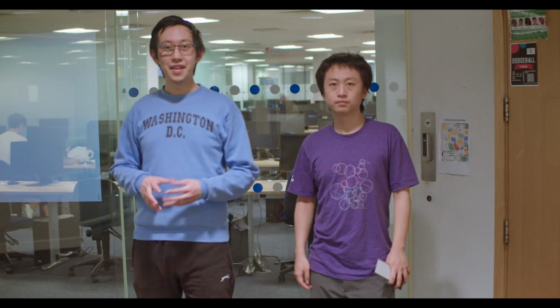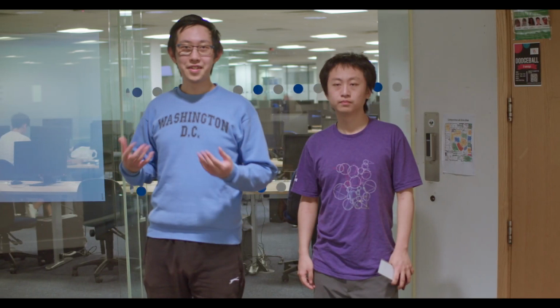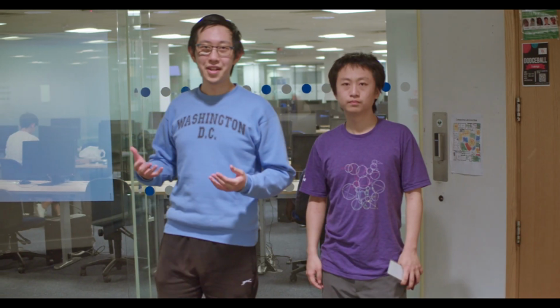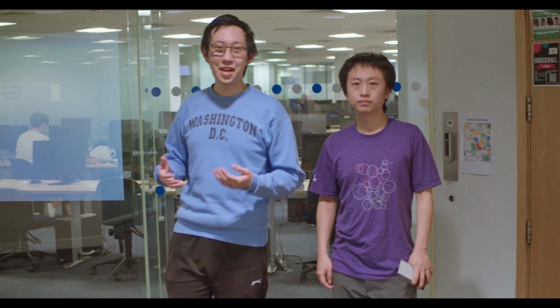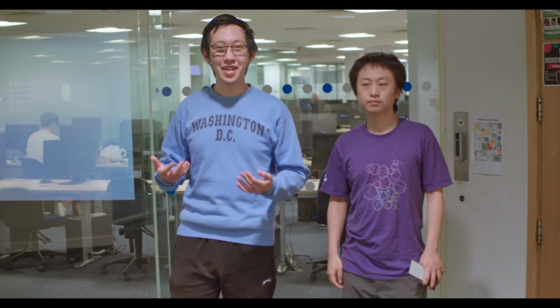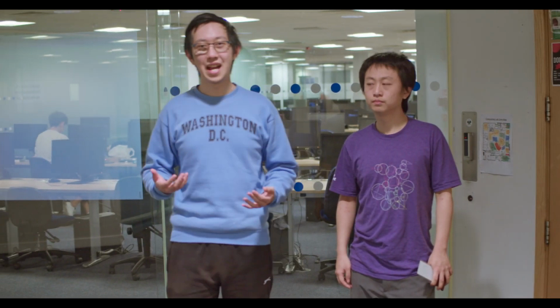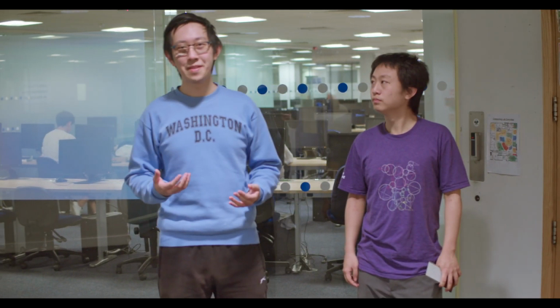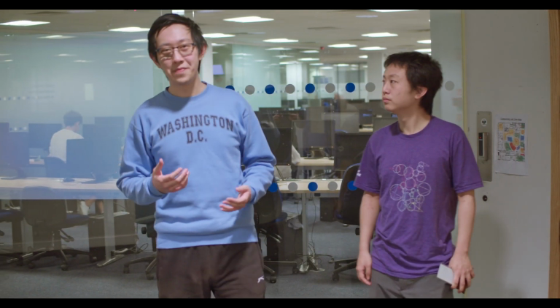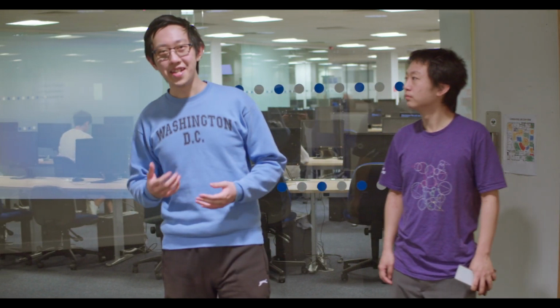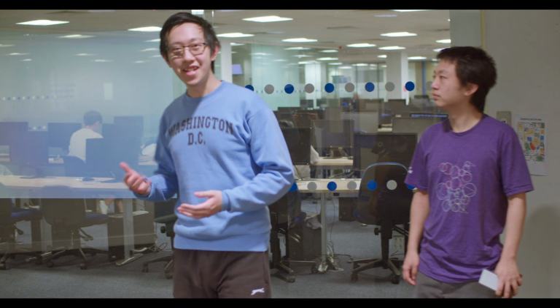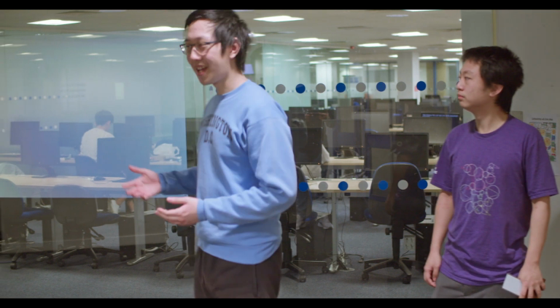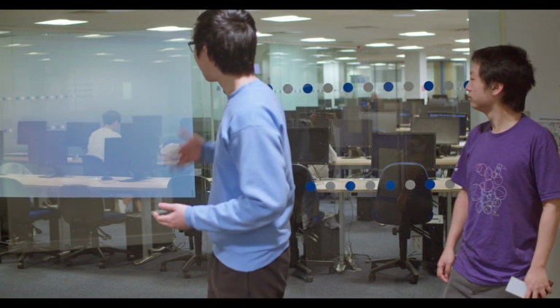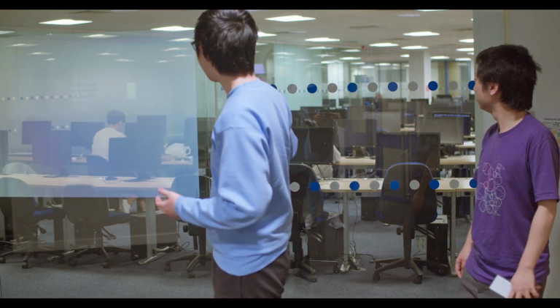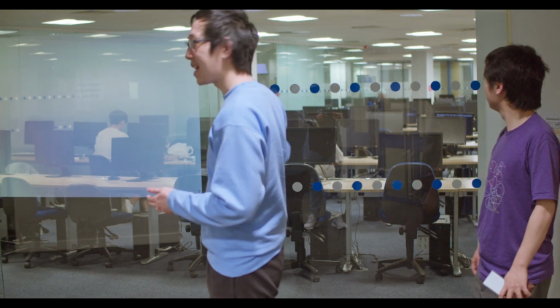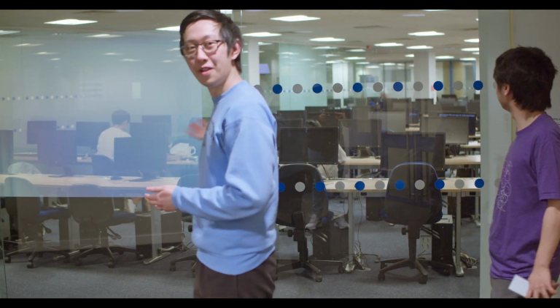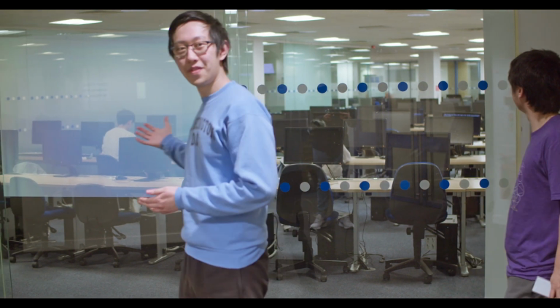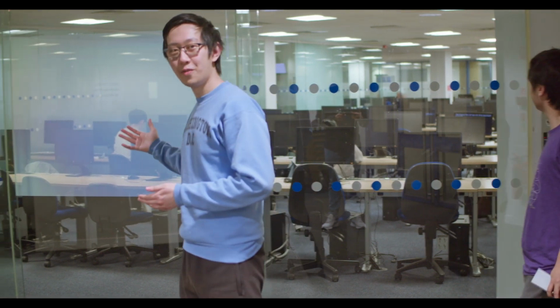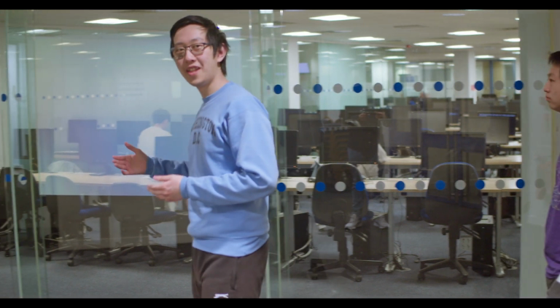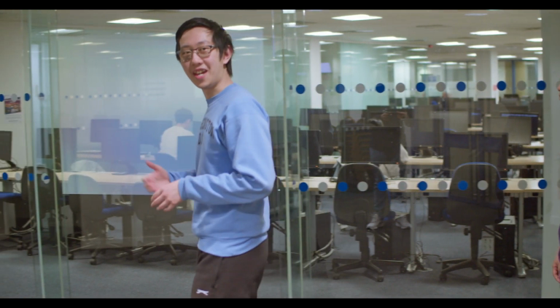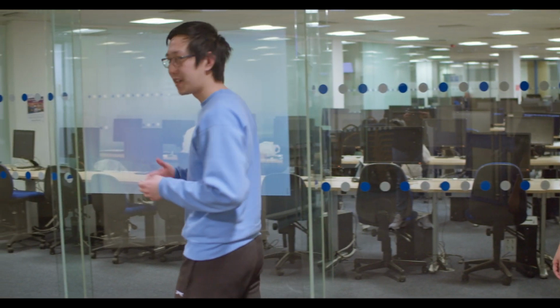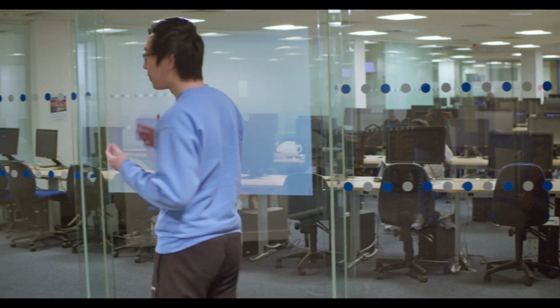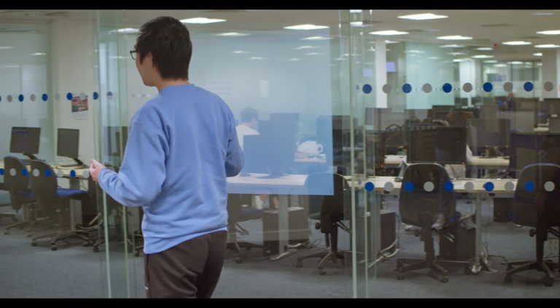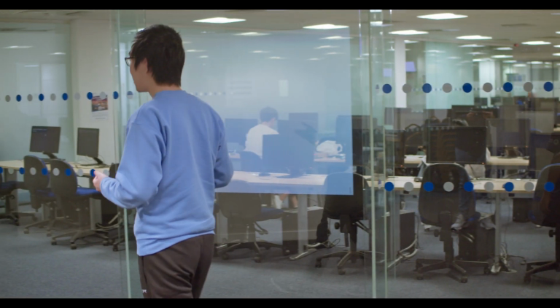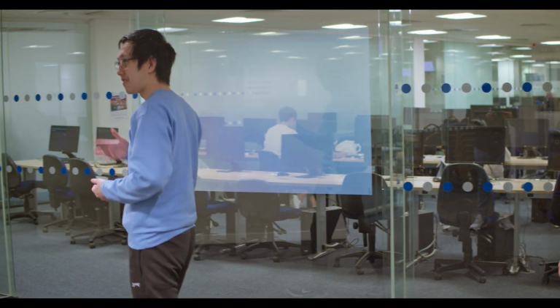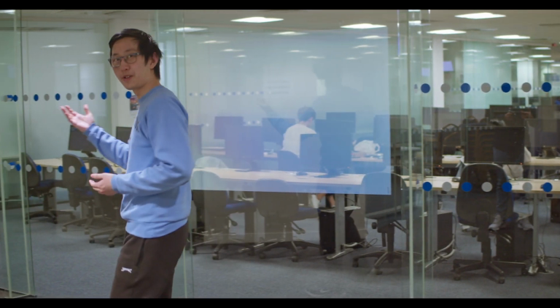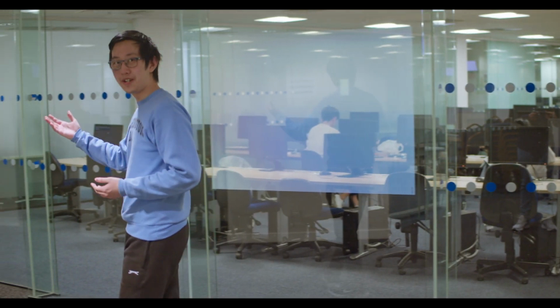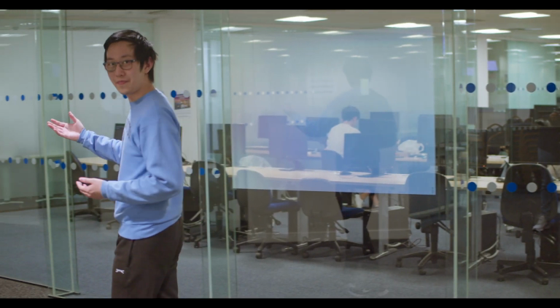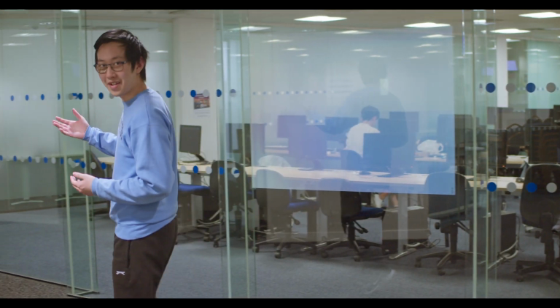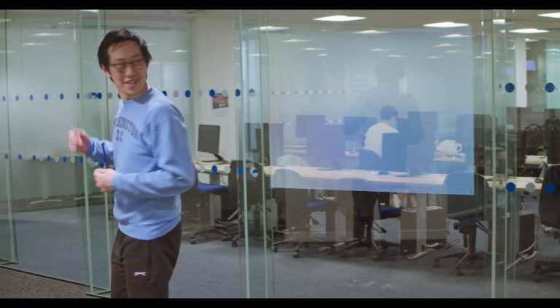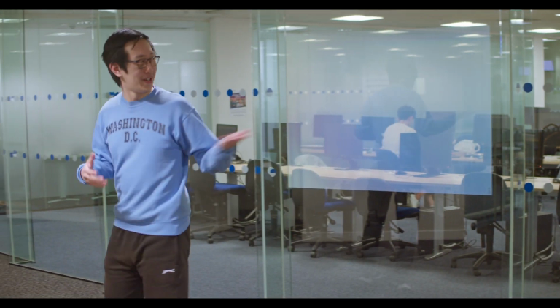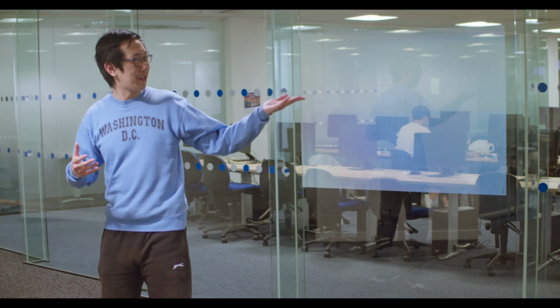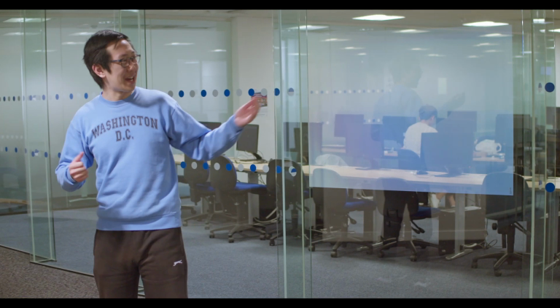So here we are at the labs. This is the main room with a few smaller rooms just around the corner, so let's go to the lab.